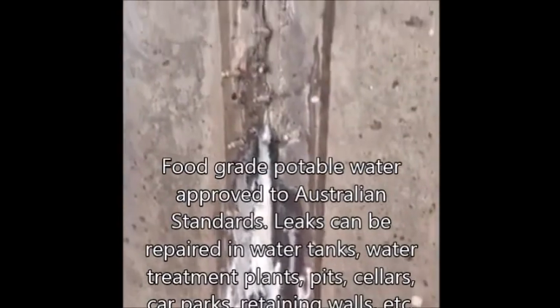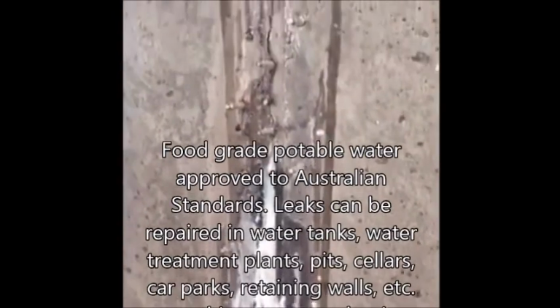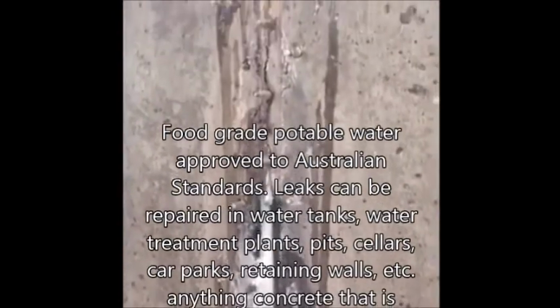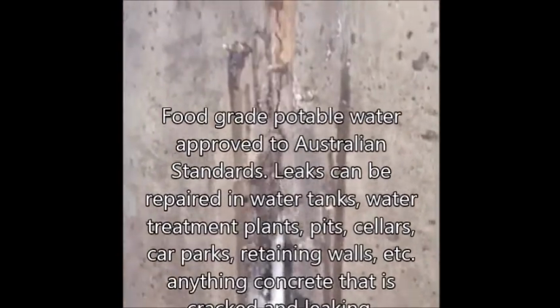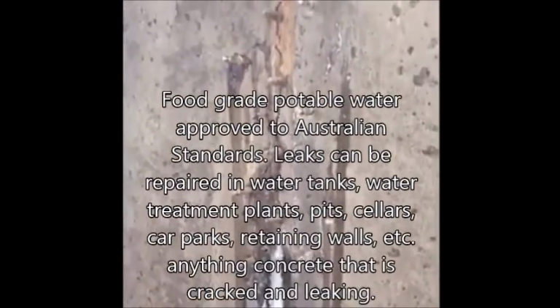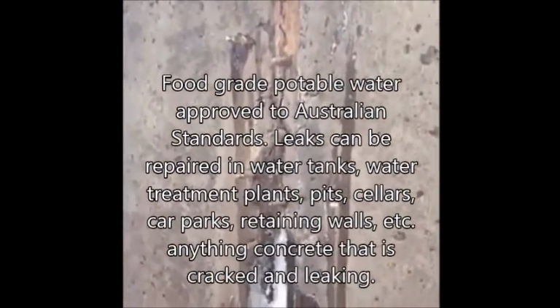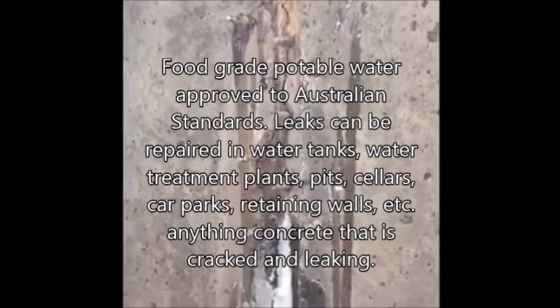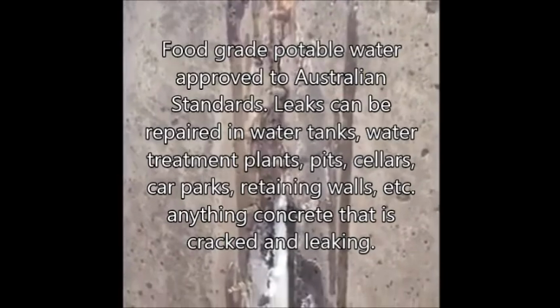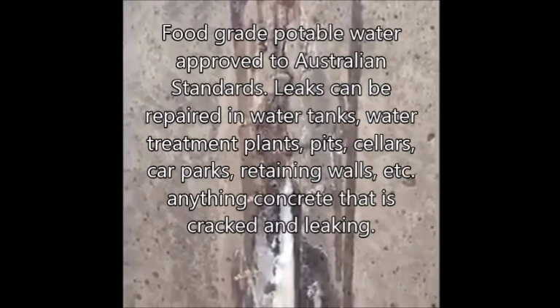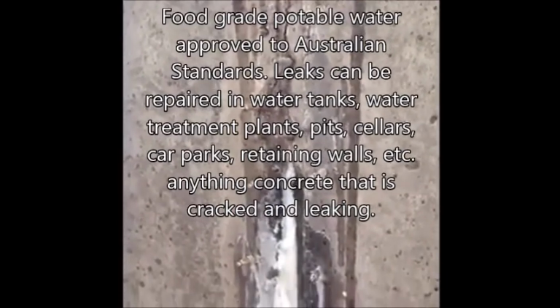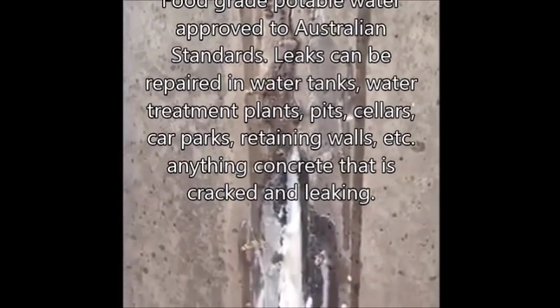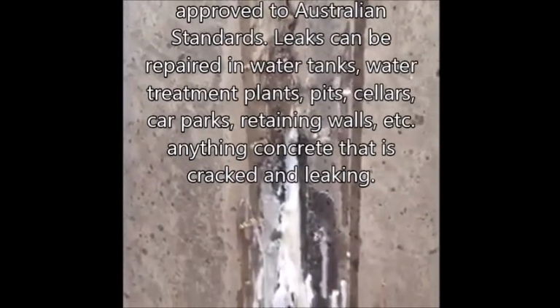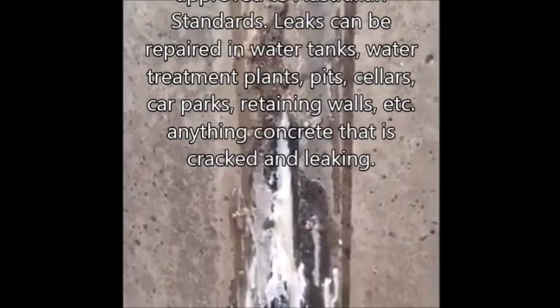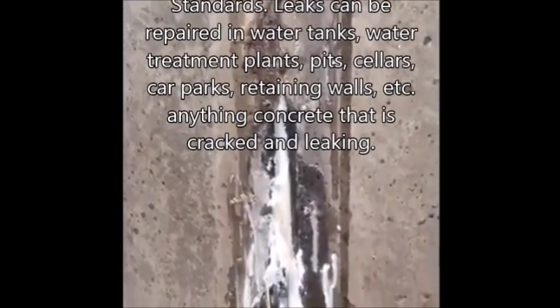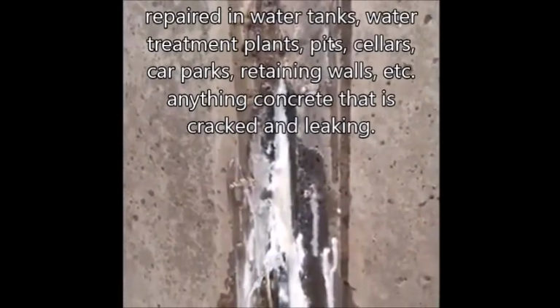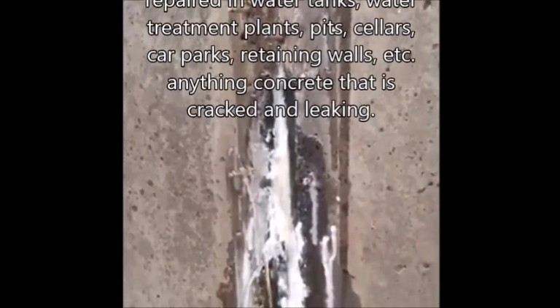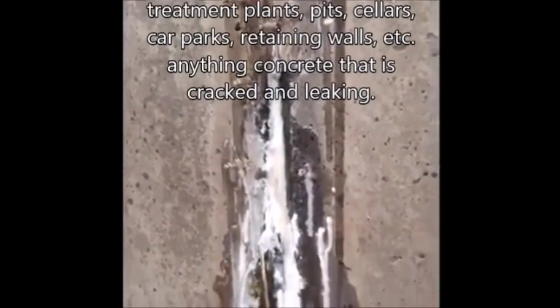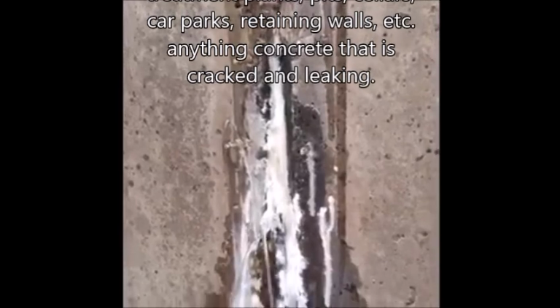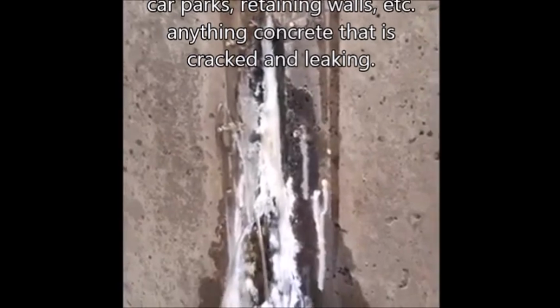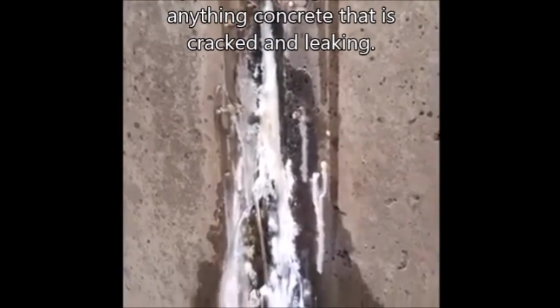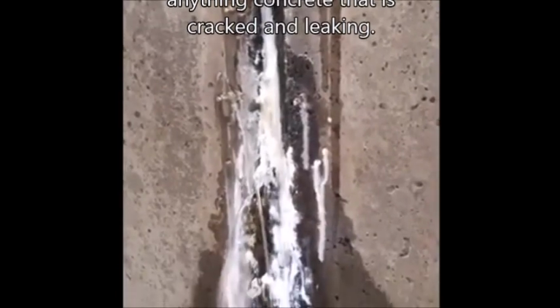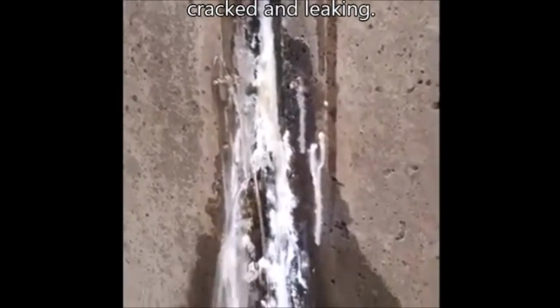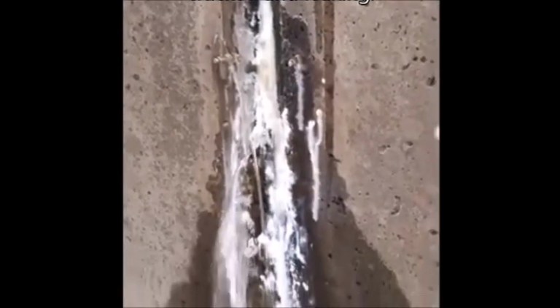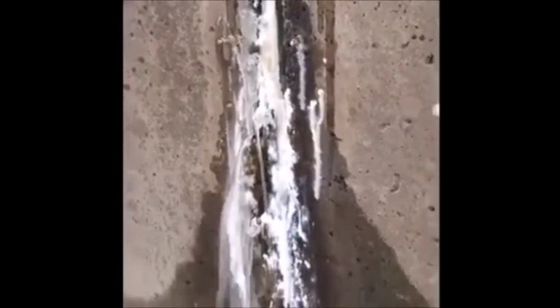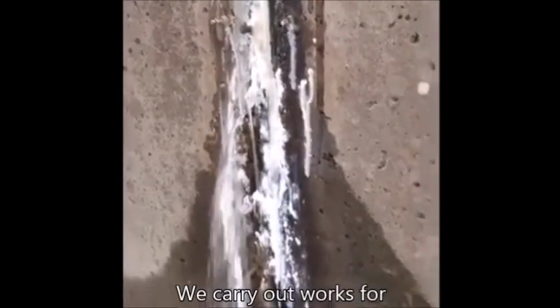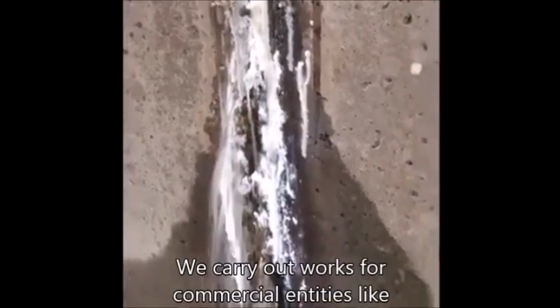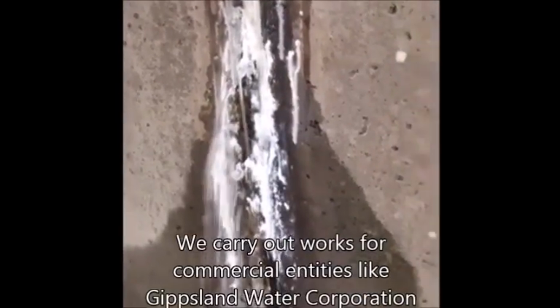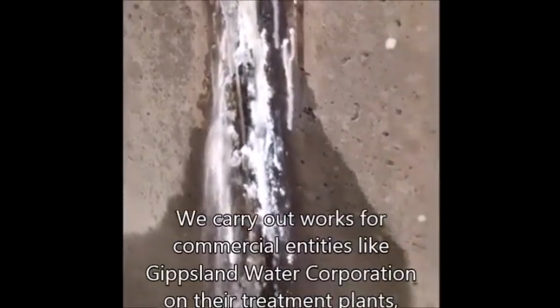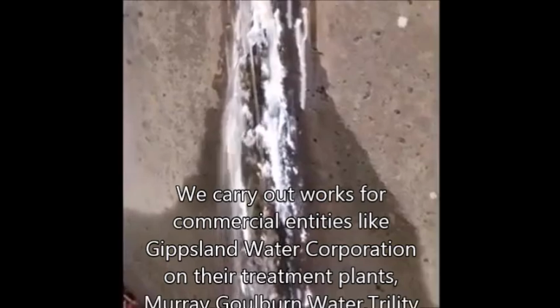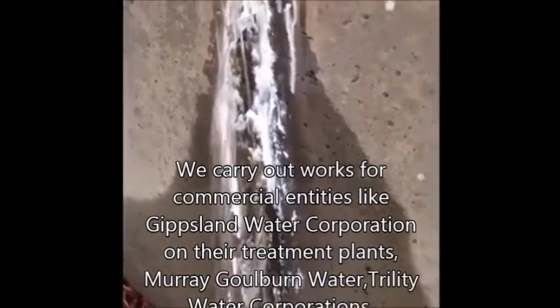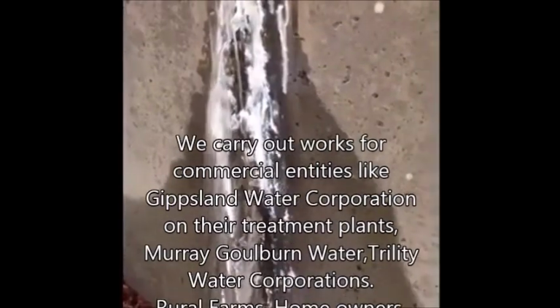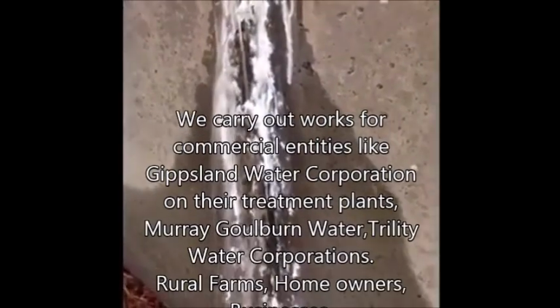Or we can repair past concrete, million concrete as well. Or we can cut down some amazing instances. As you can see here, the polyurethane has actually been injected into the crack and has started to expand within the crack.